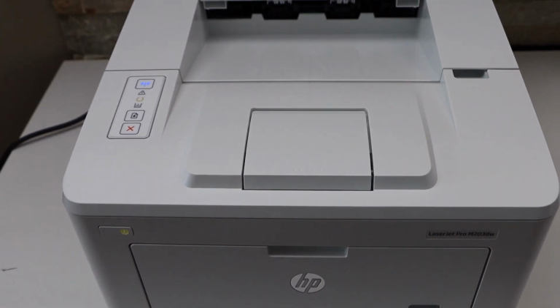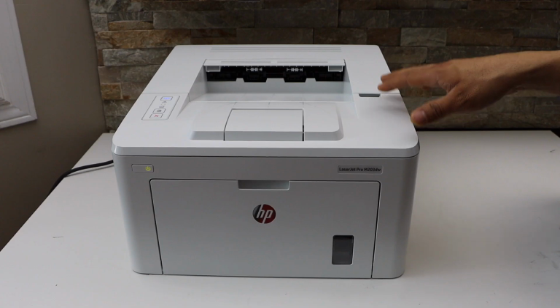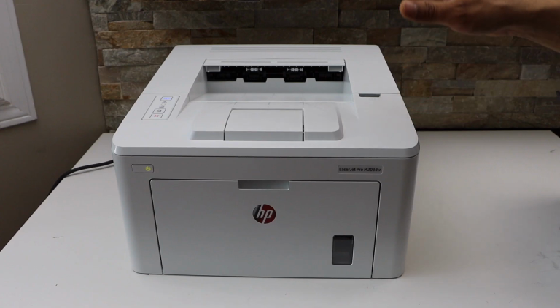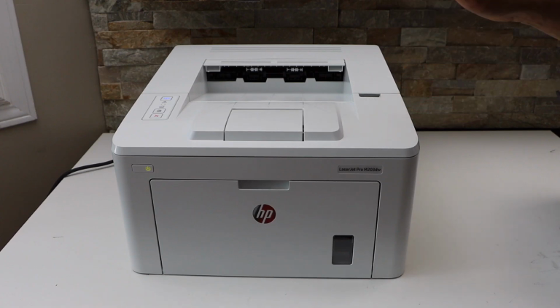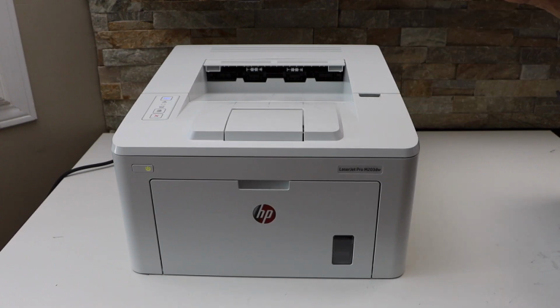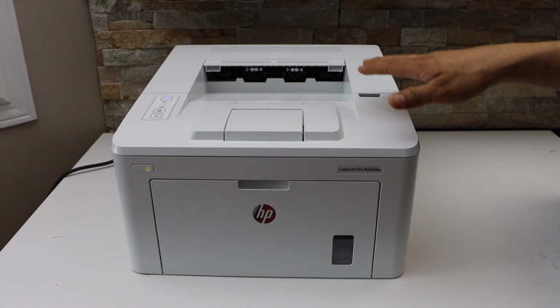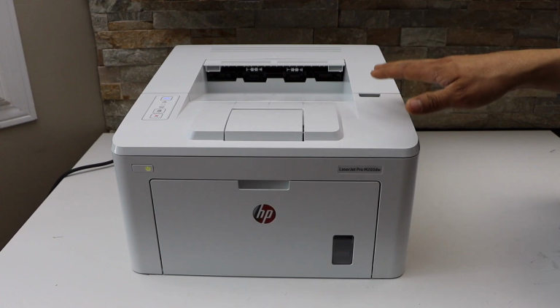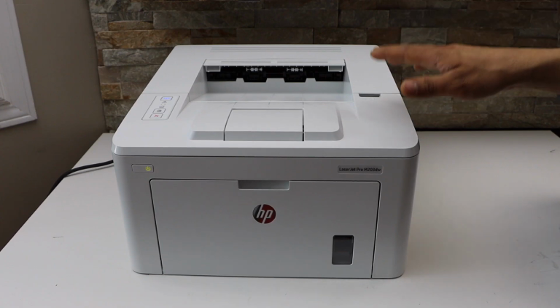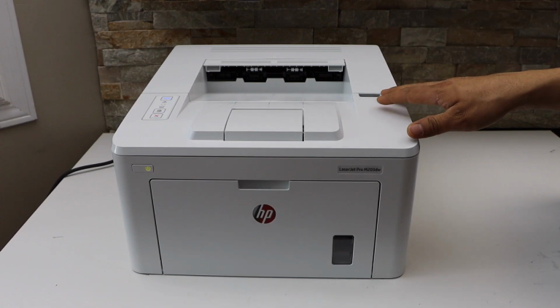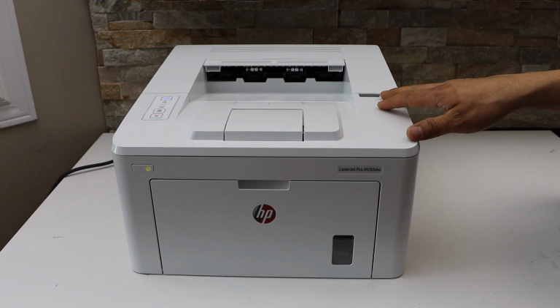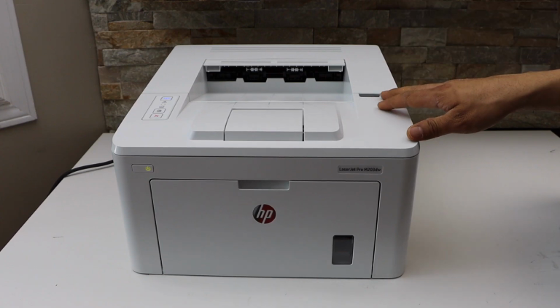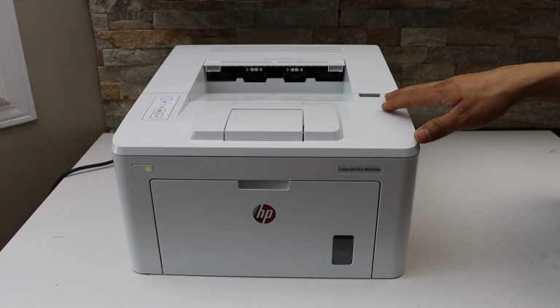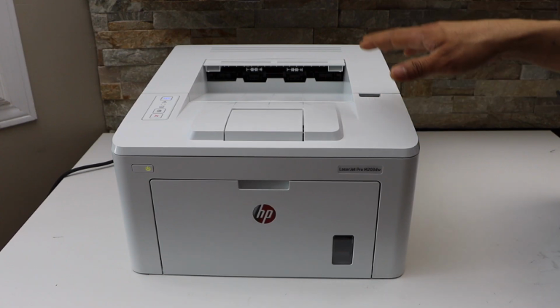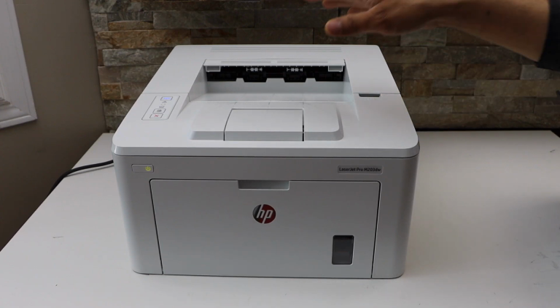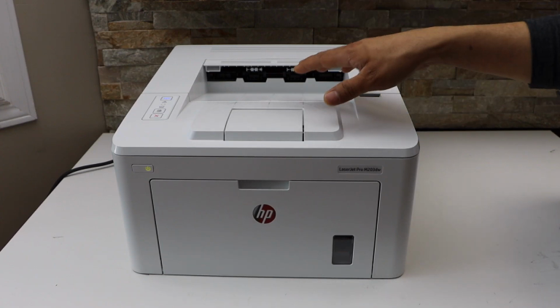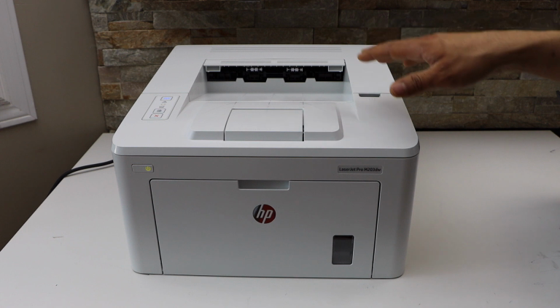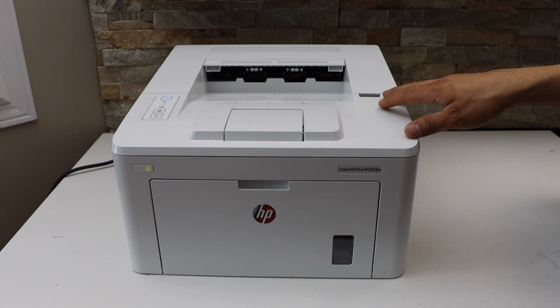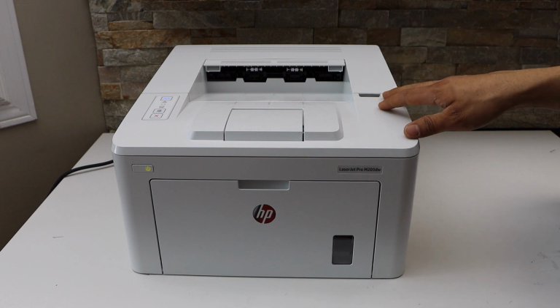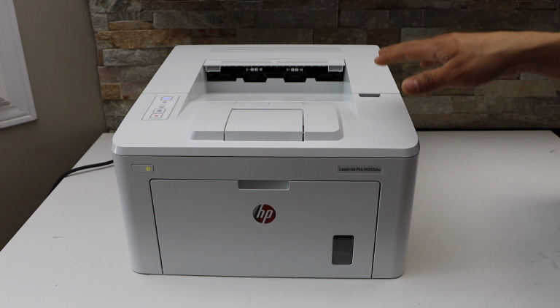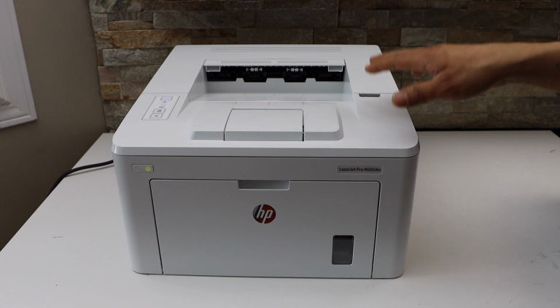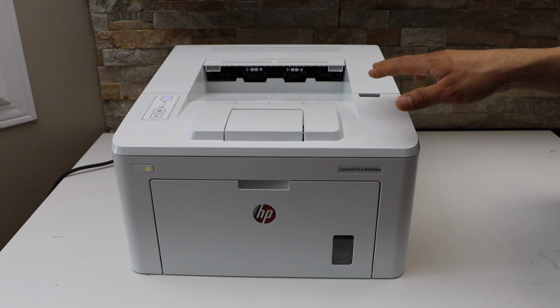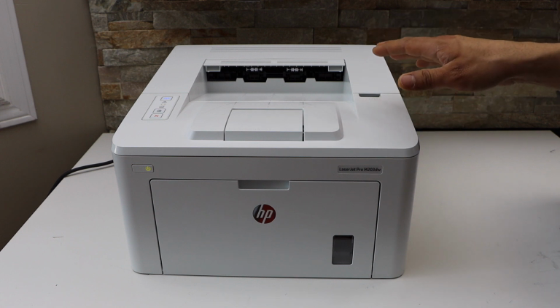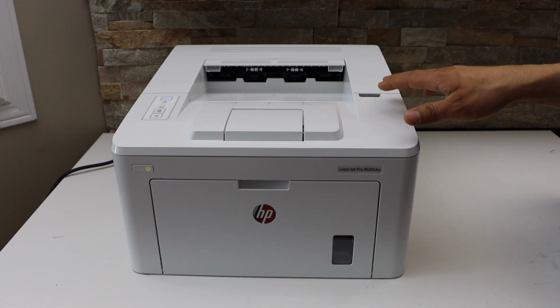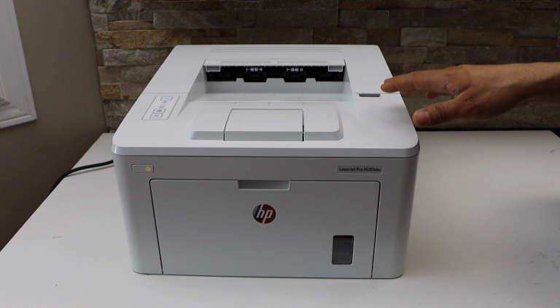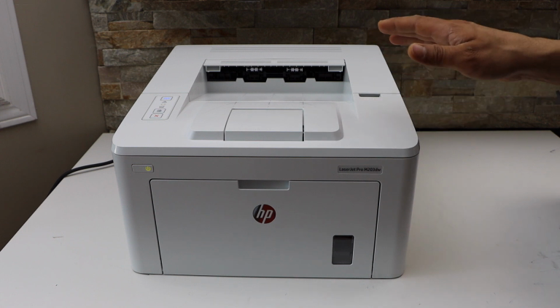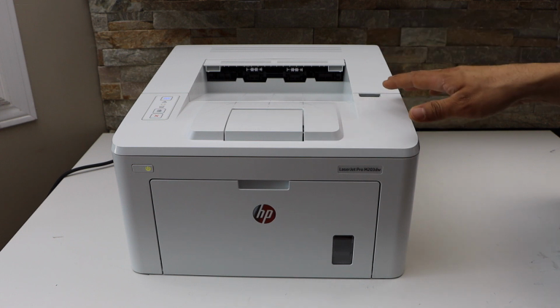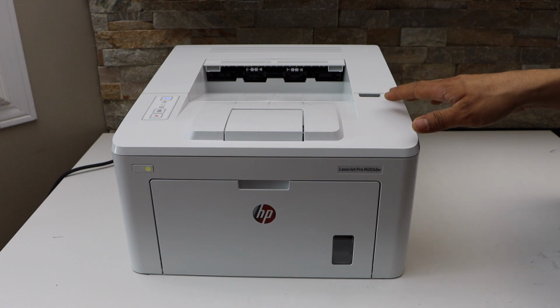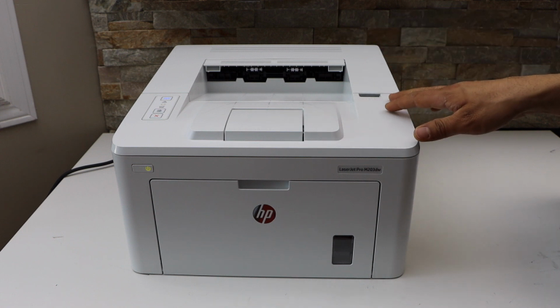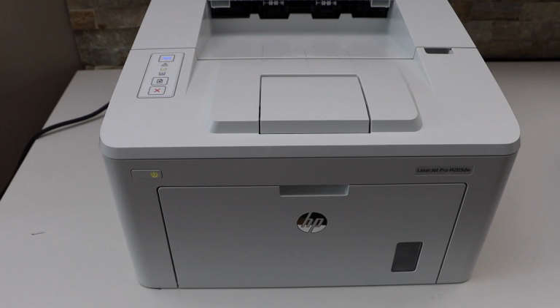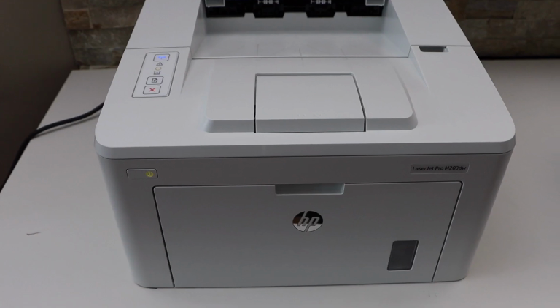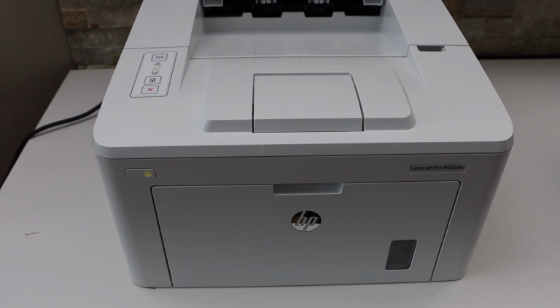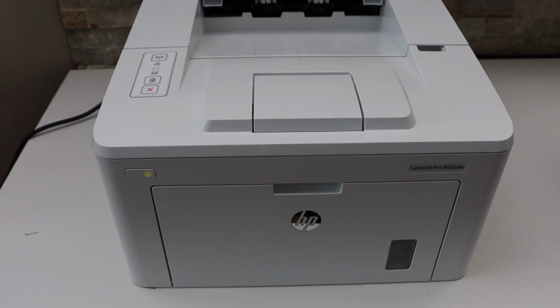If you want to connect with a new Wi-Fi network, you can follow this process and then your printer will be ready for the setup. Thanks for watching.